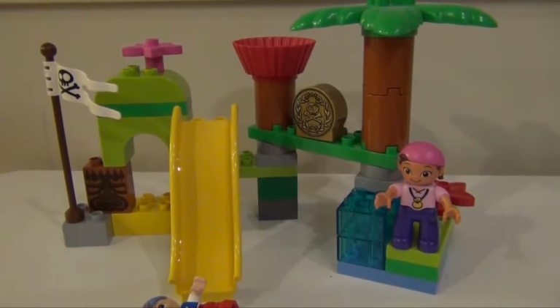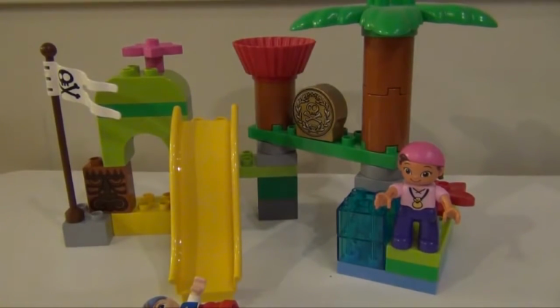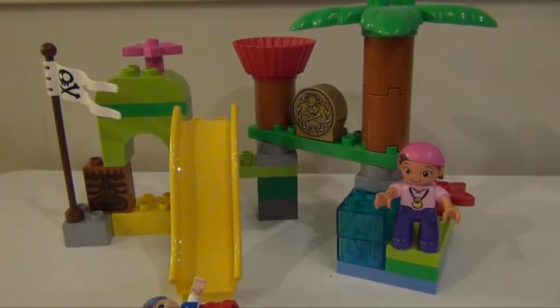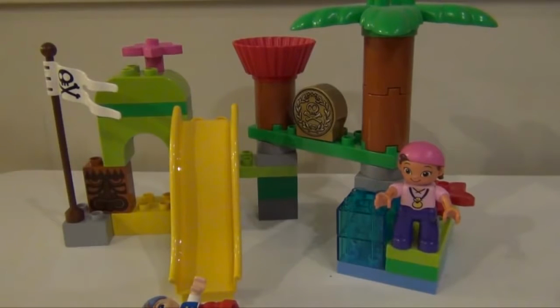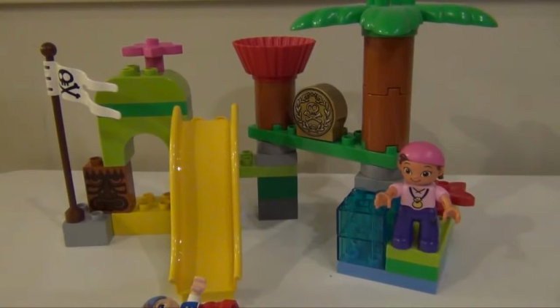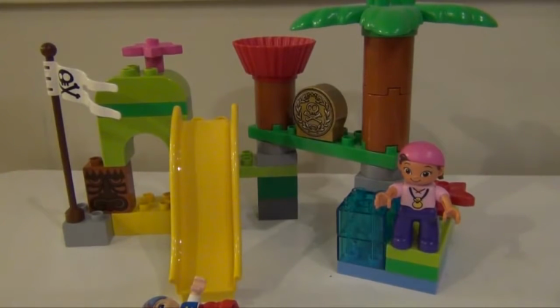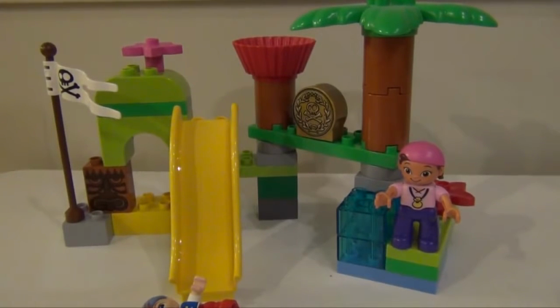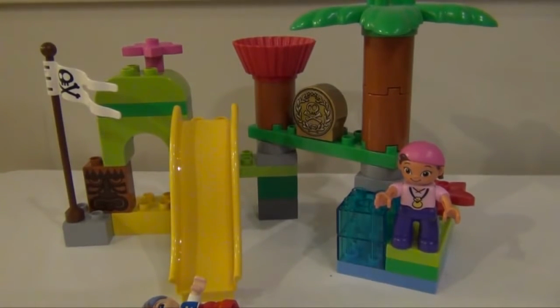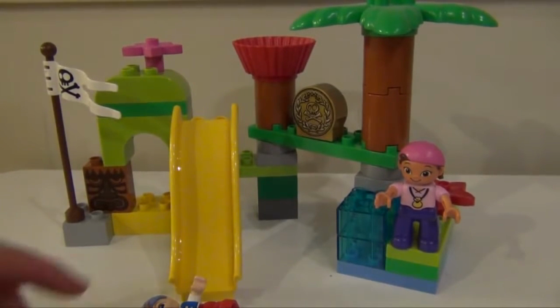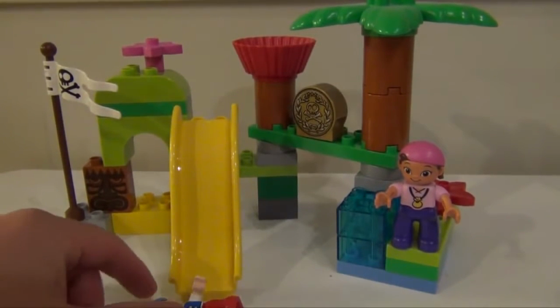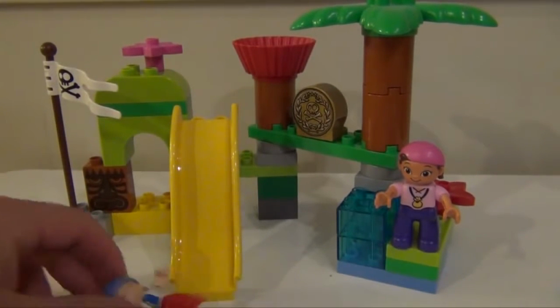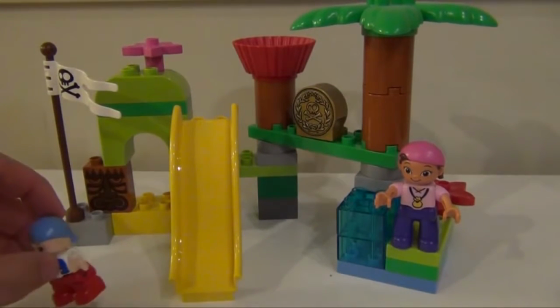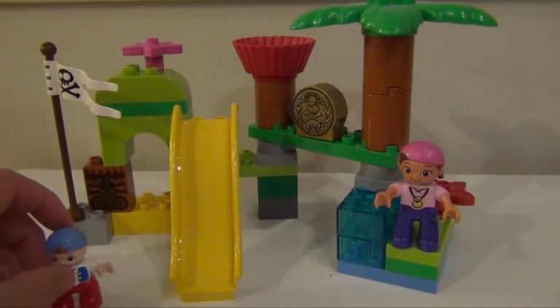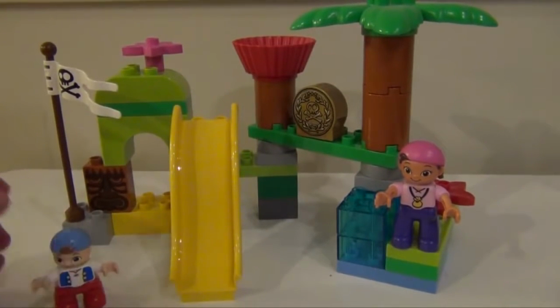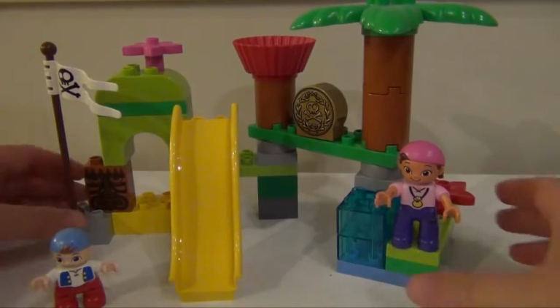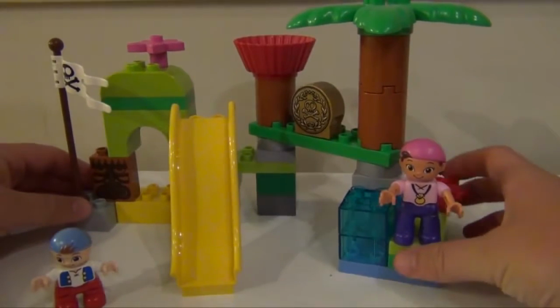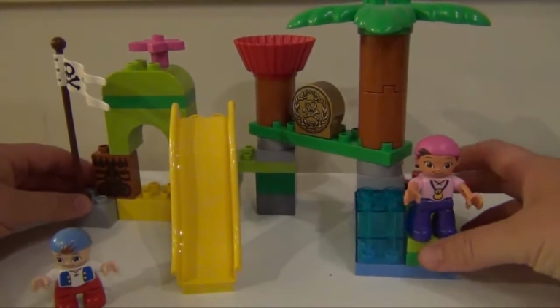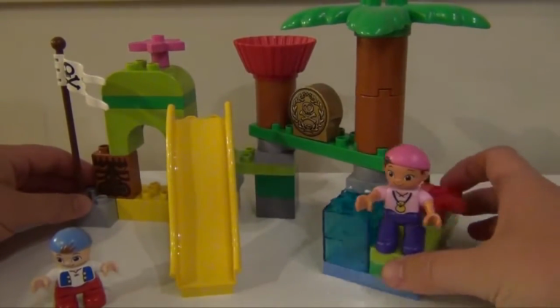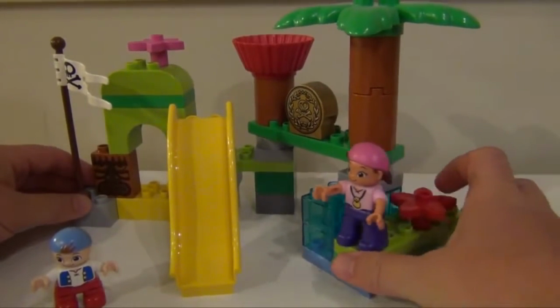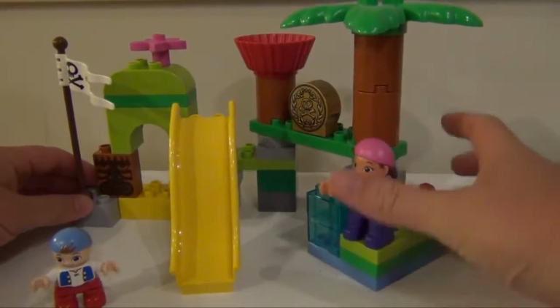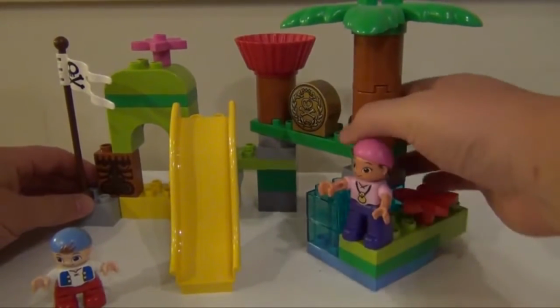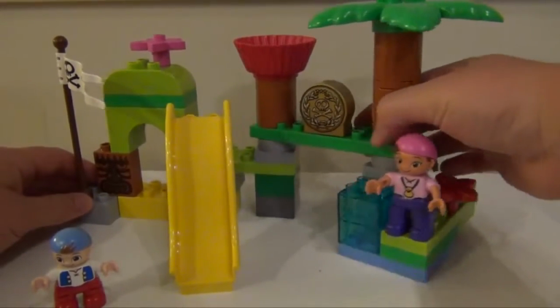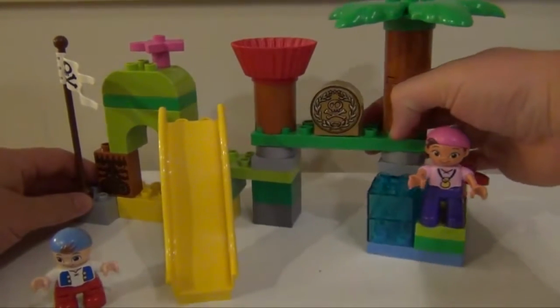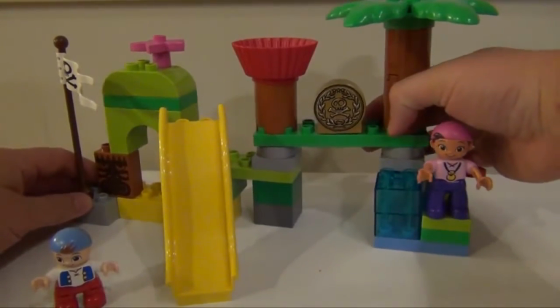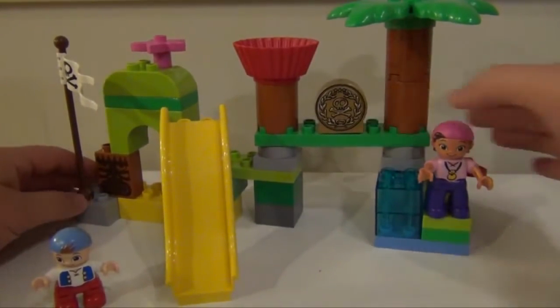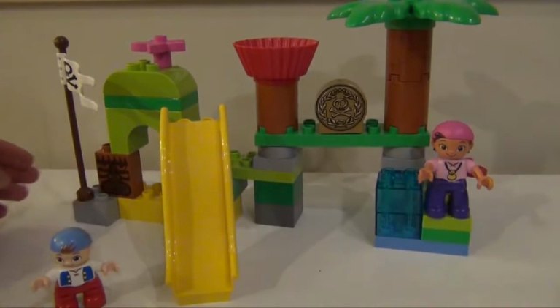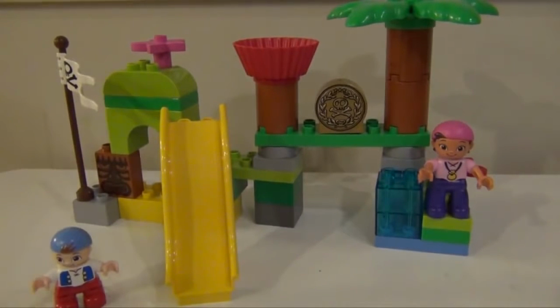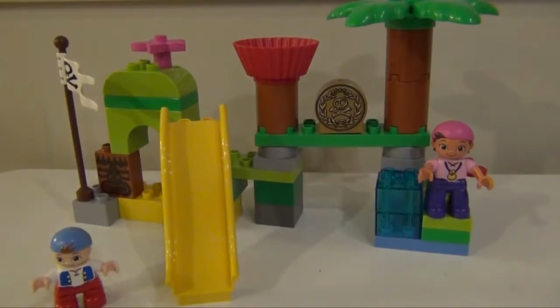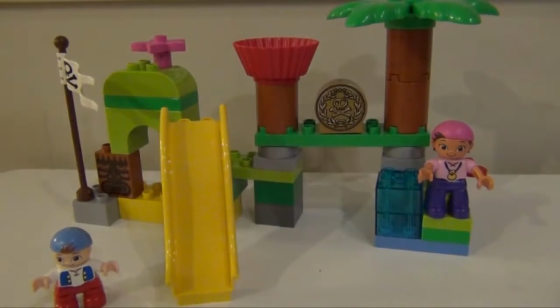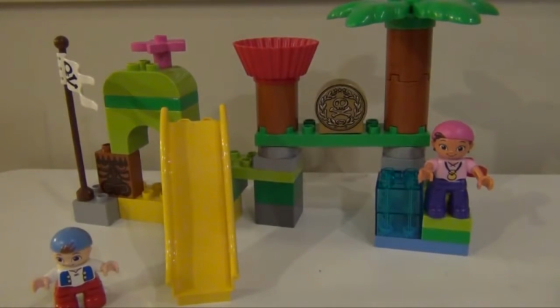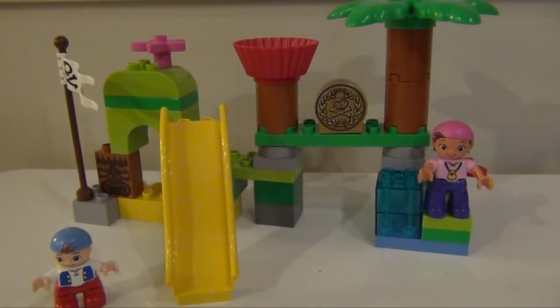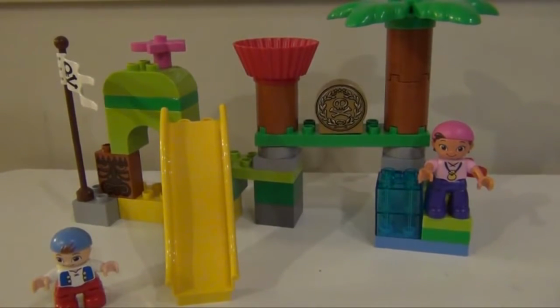Now we're not going to go through all the different setups on how to actually put it together, but what you'll see is that it can rotate and move so that you have lots of different options with the Neverland Hideout. So let's see a few of those.